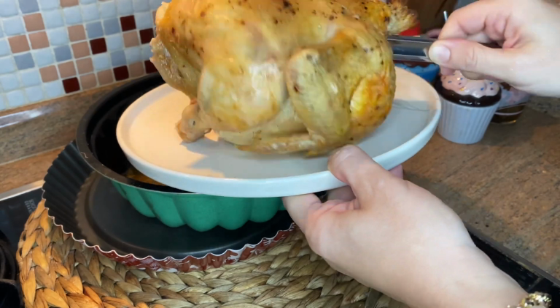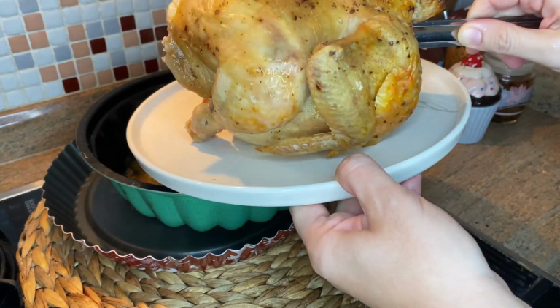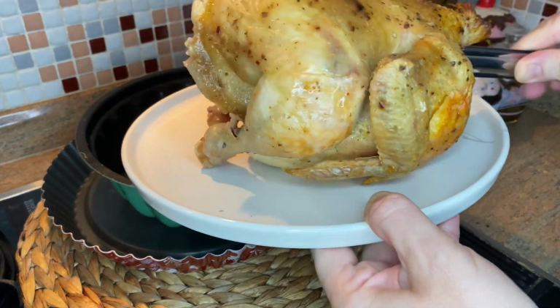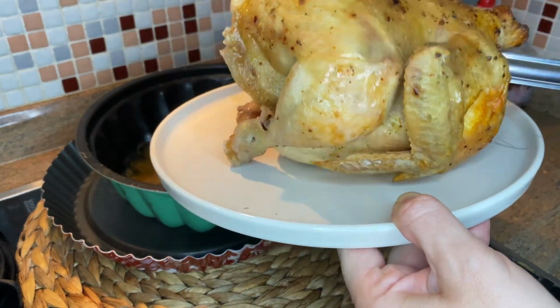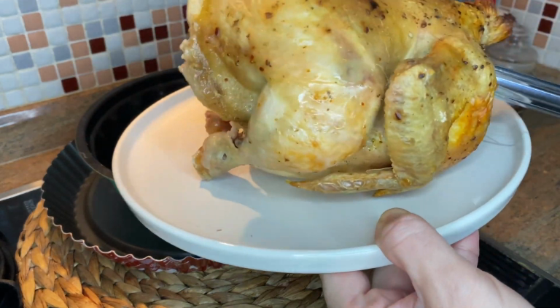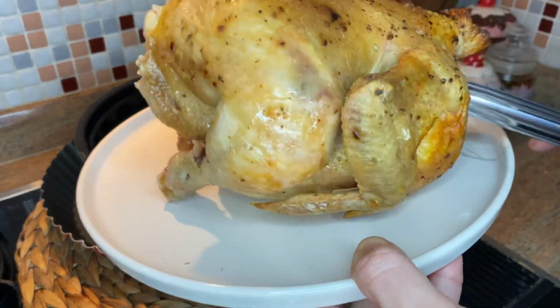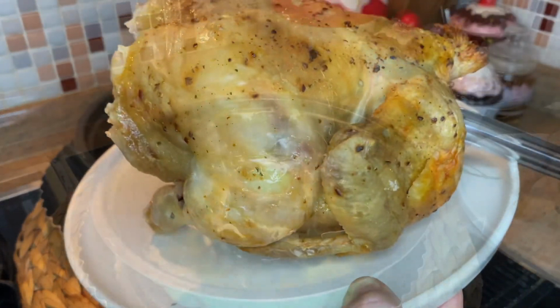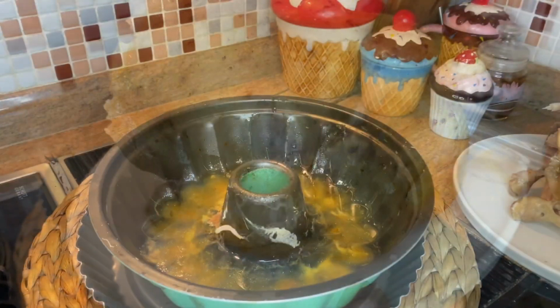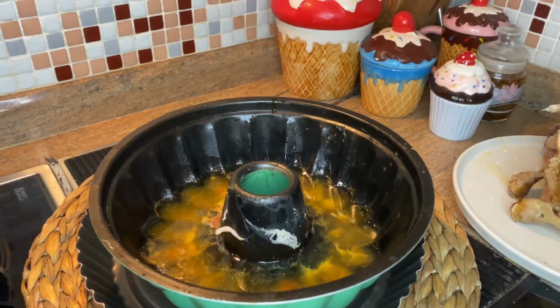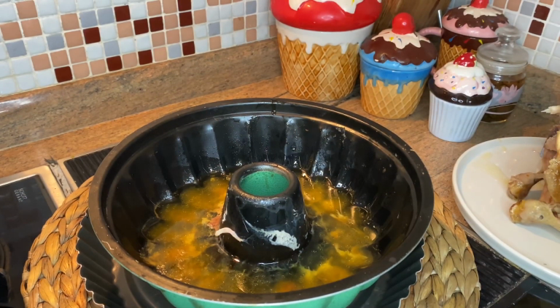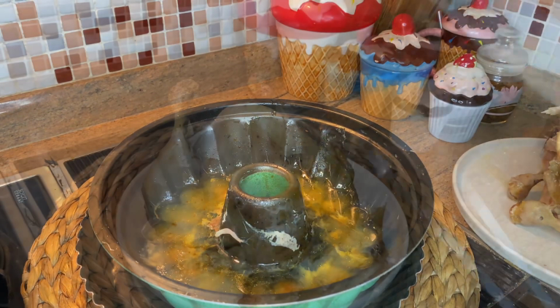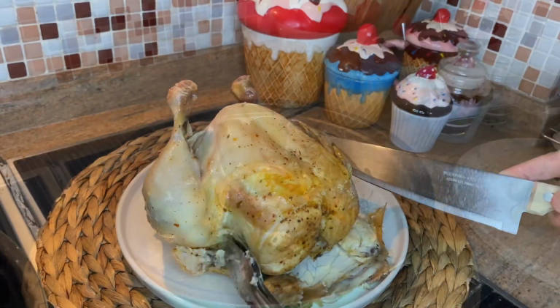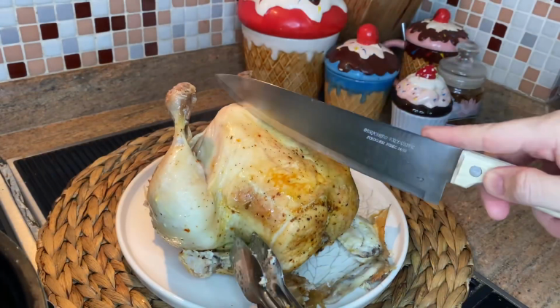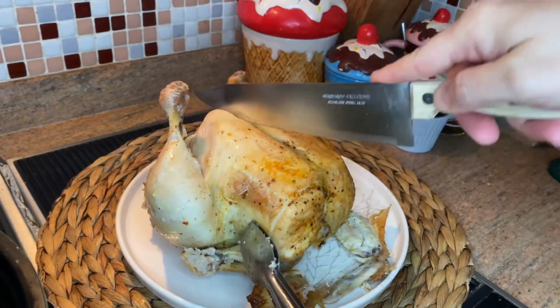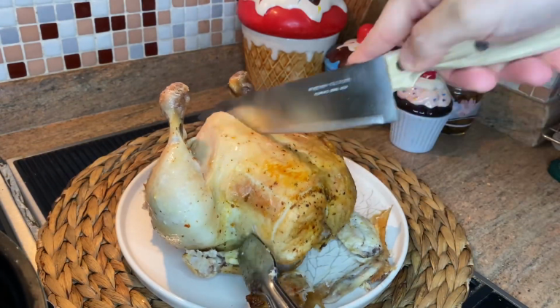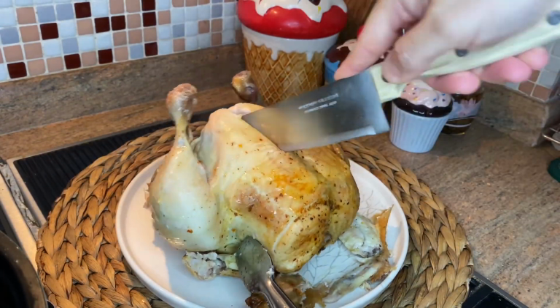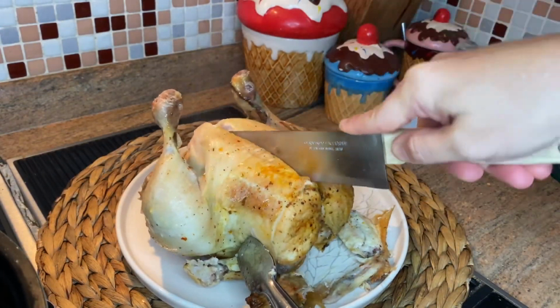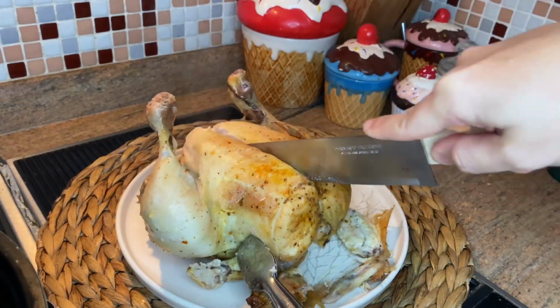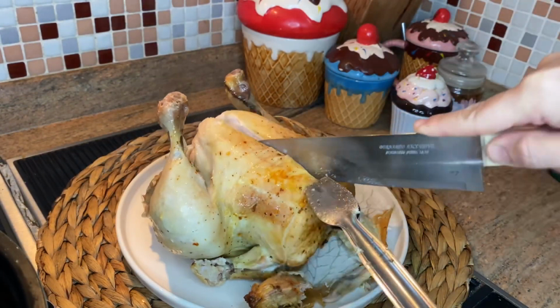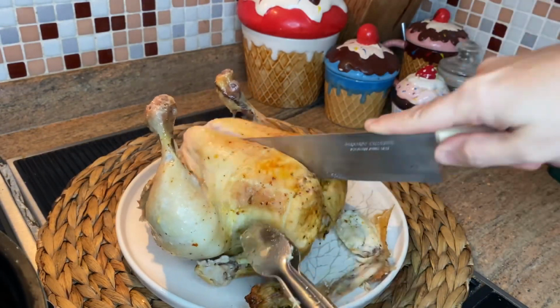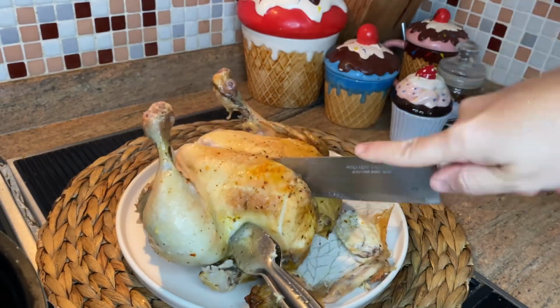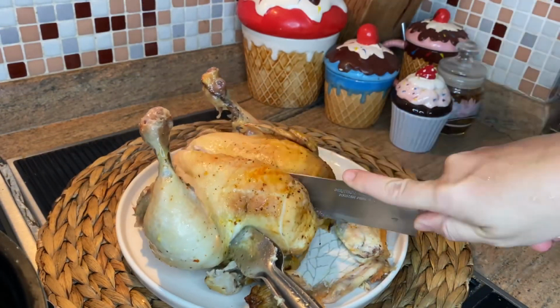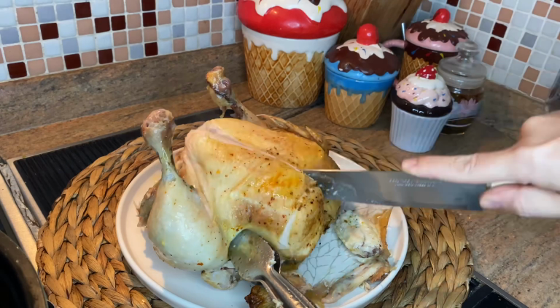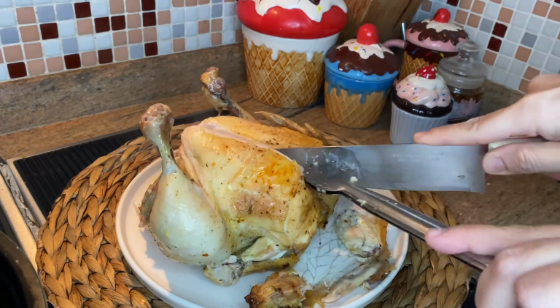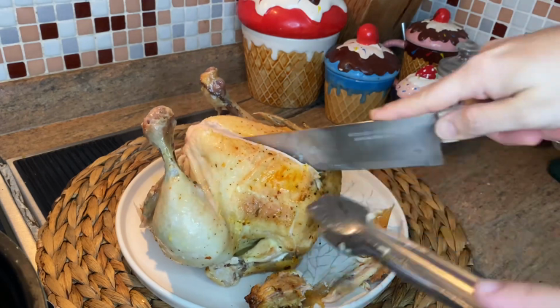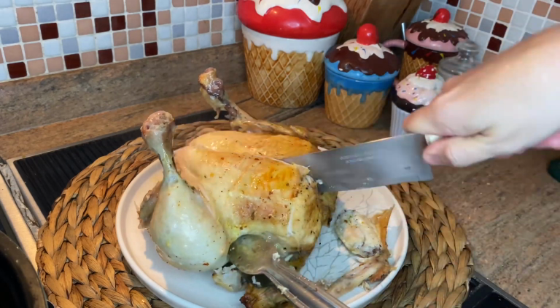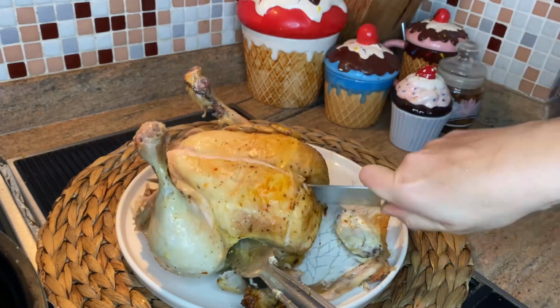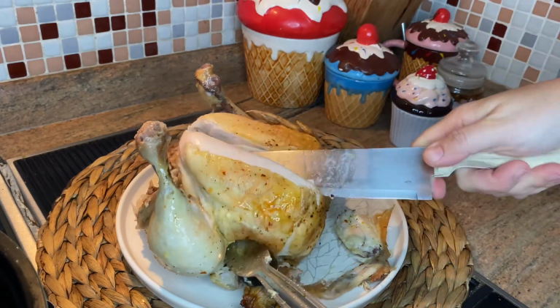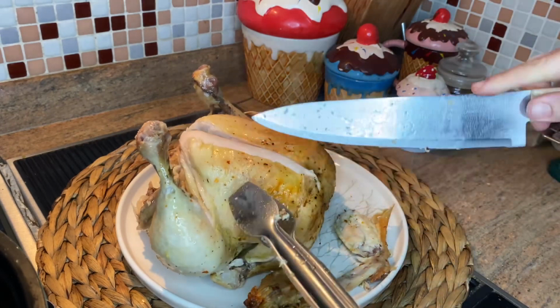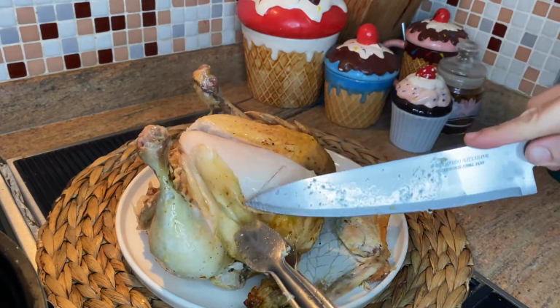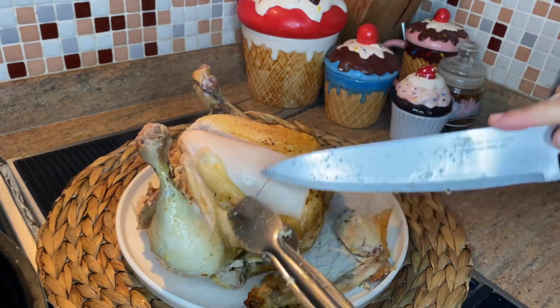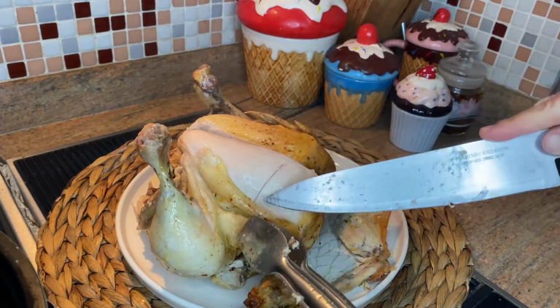Don't throw away the water inside the mold, because we will prepare soup and also rice with it. I use a sharp knife to cut, but be careful — don't cut yourself.